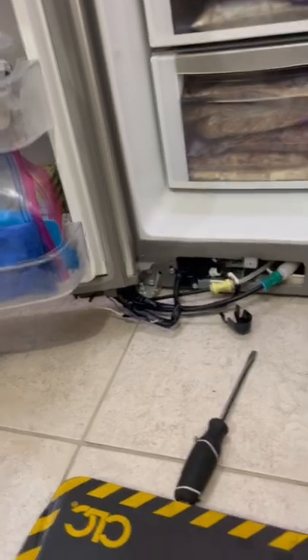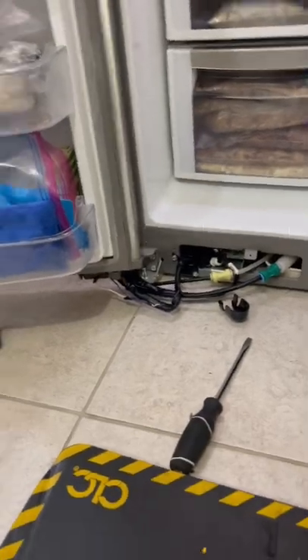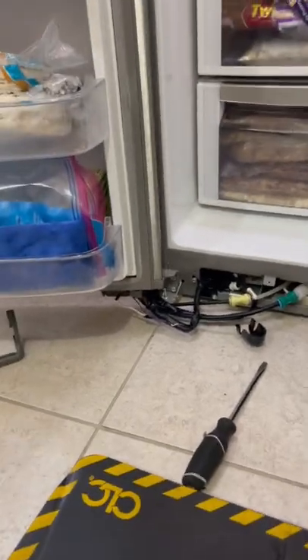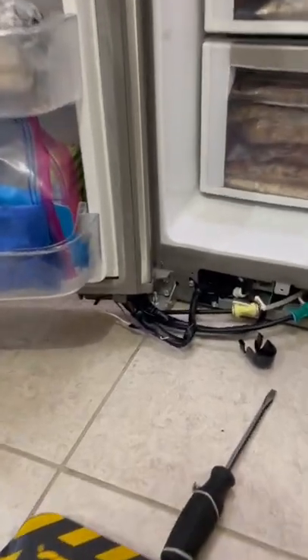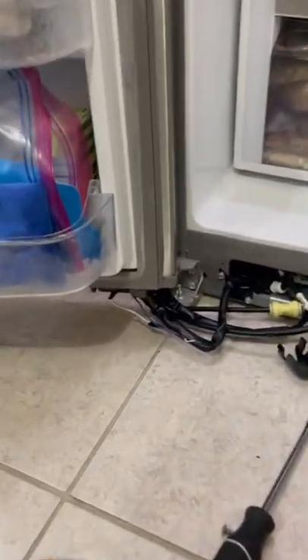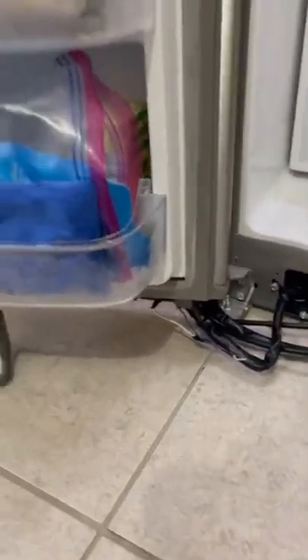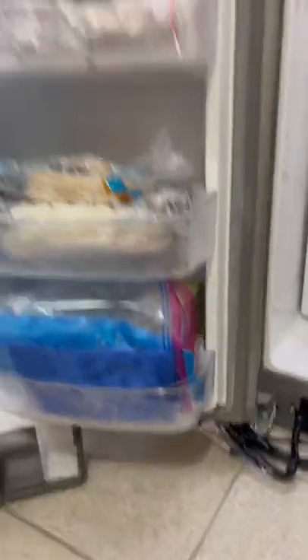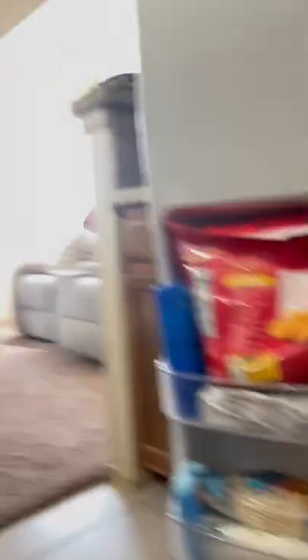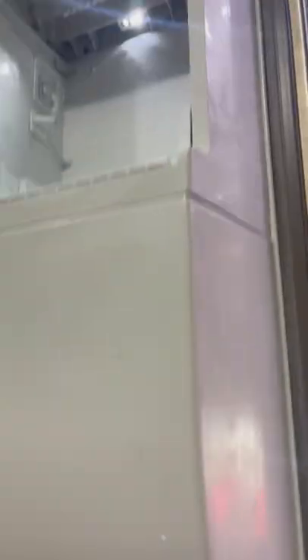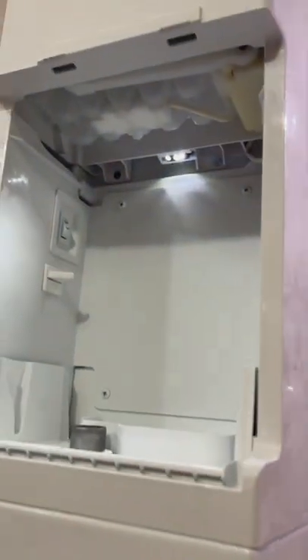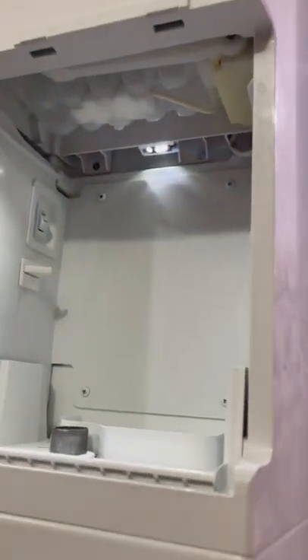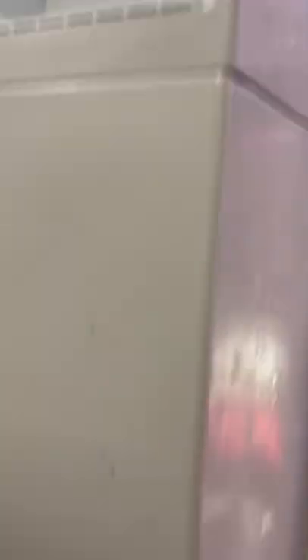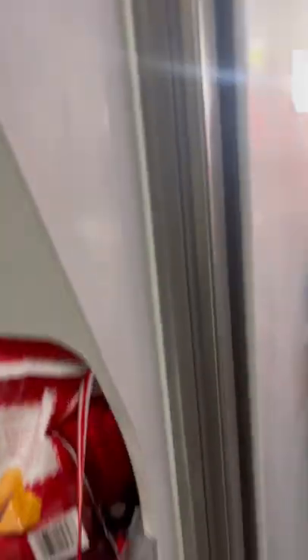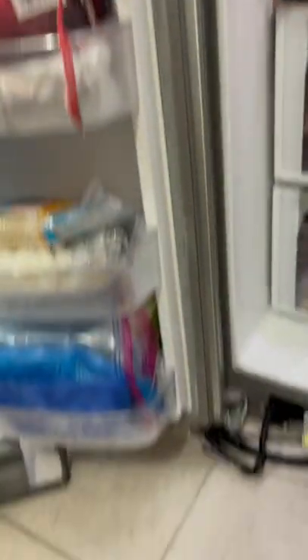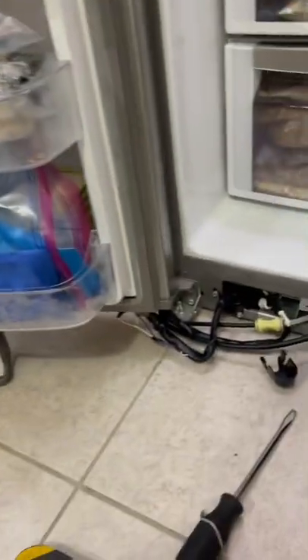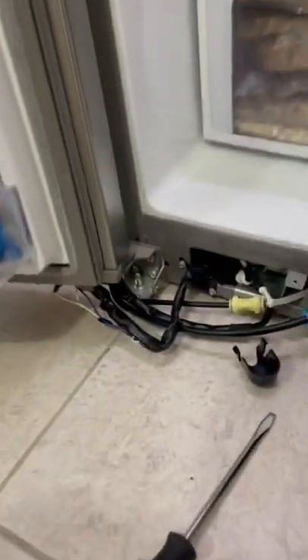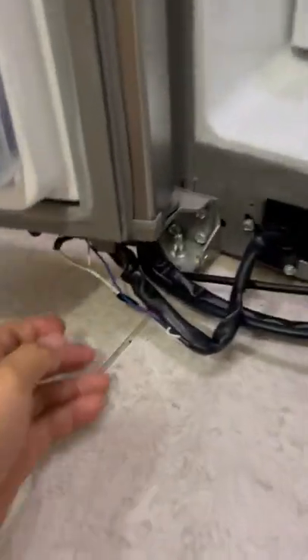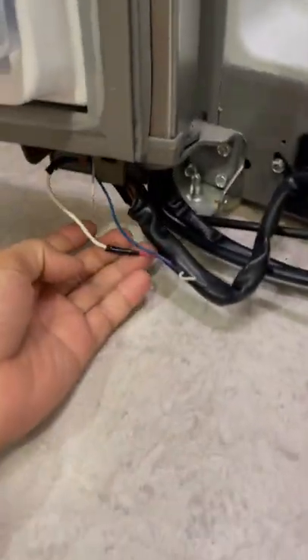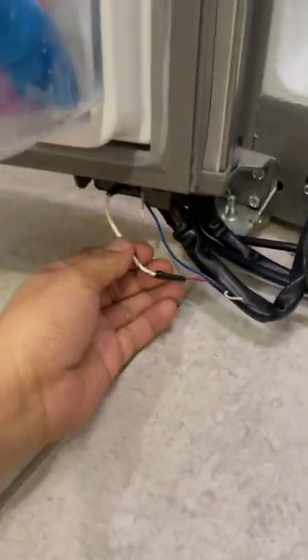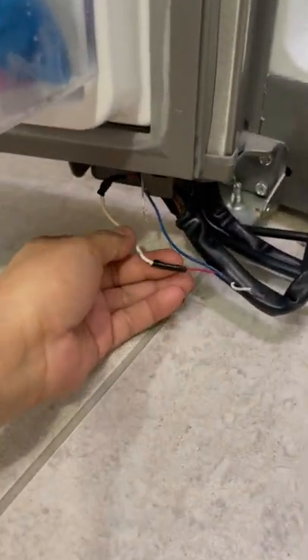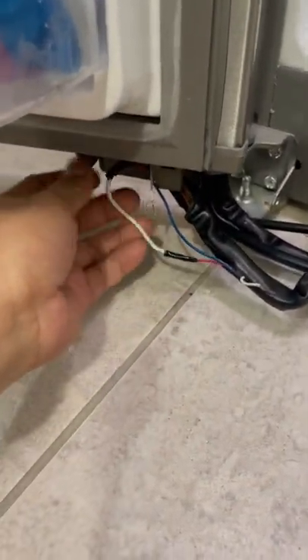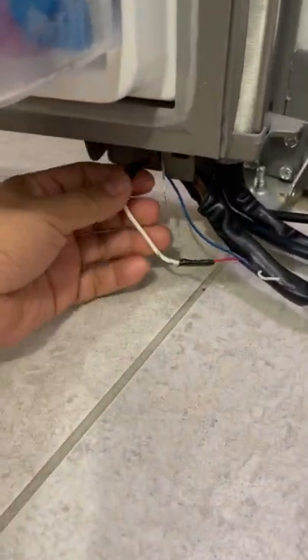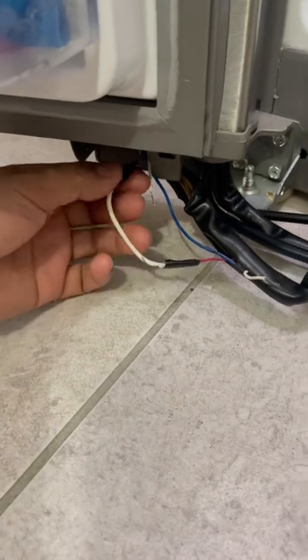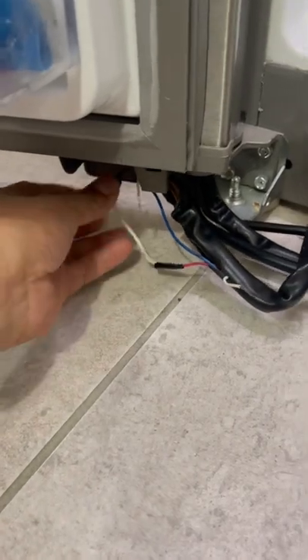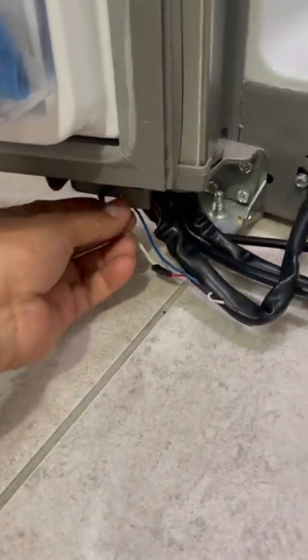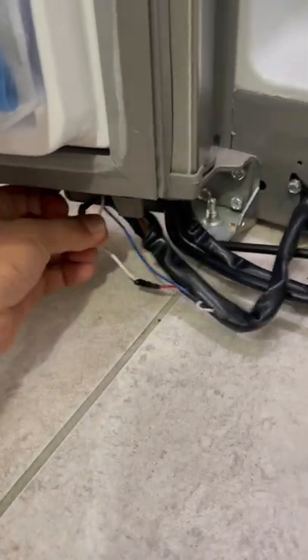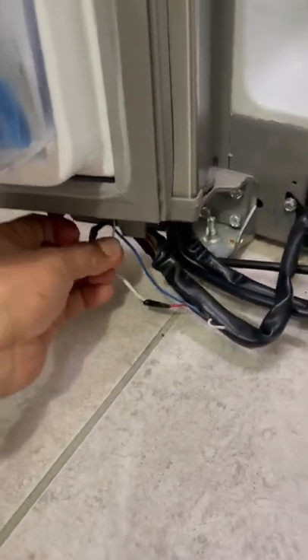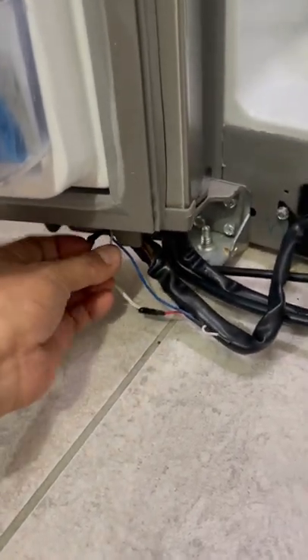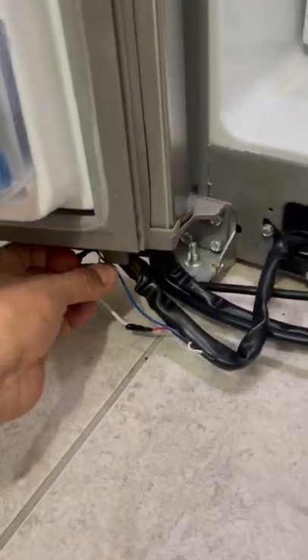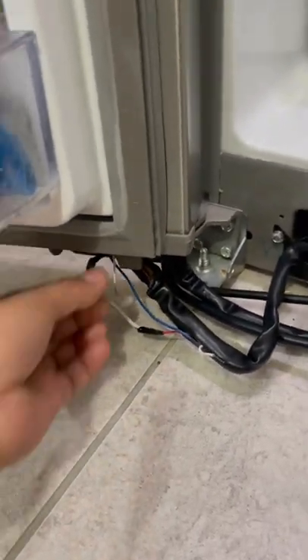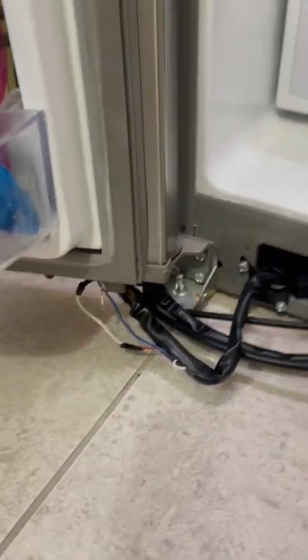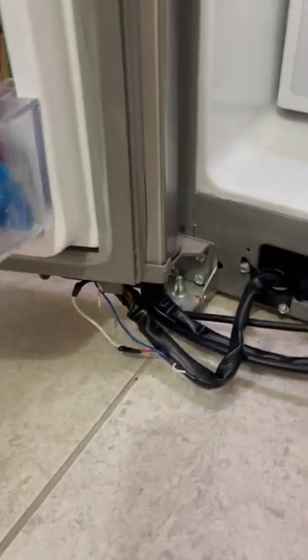We're having a problem with this refrigerator — it's not making ice. Looking down here, there are quite a few broken cables. This Whirlpool refrigerator has been having problems with these cables.